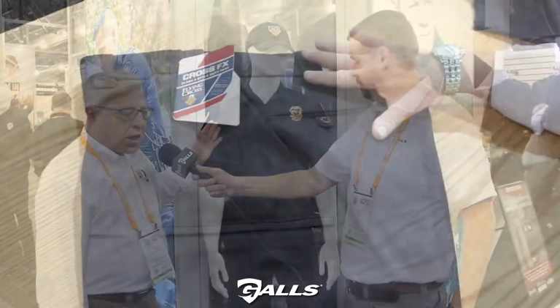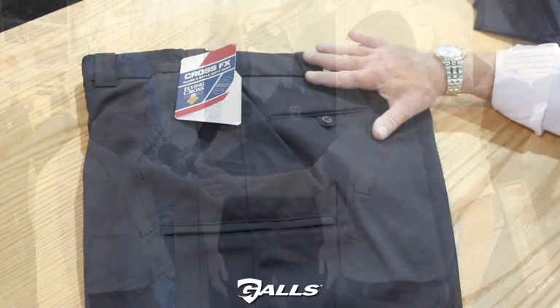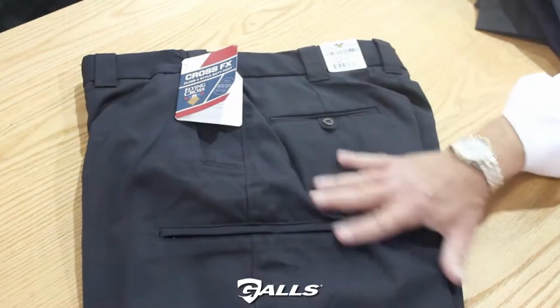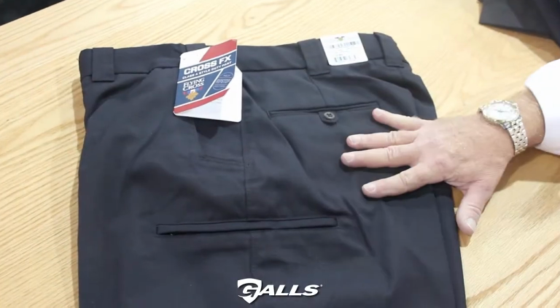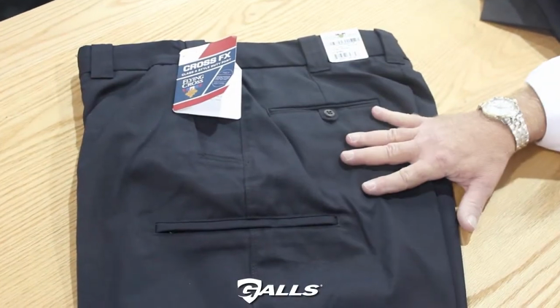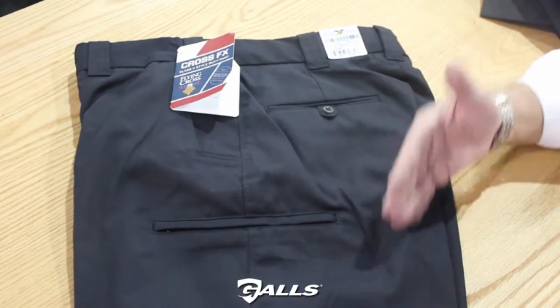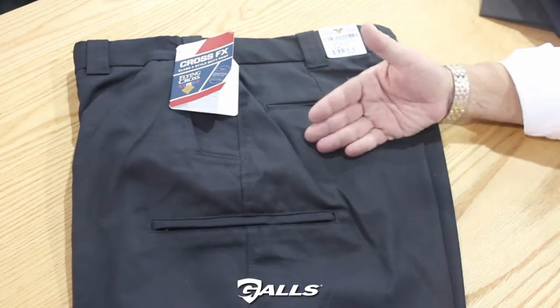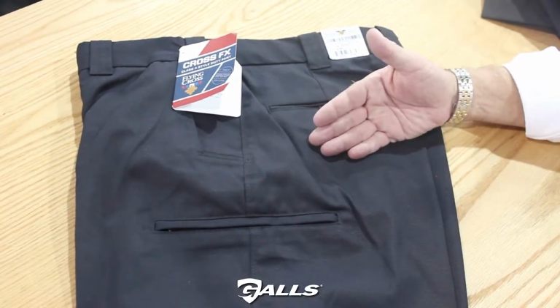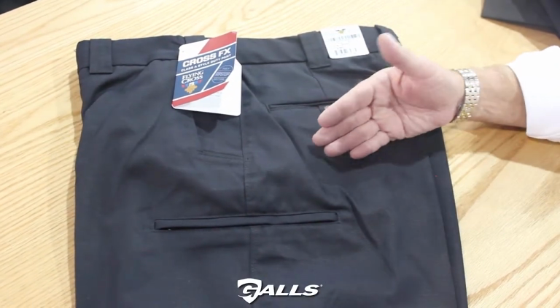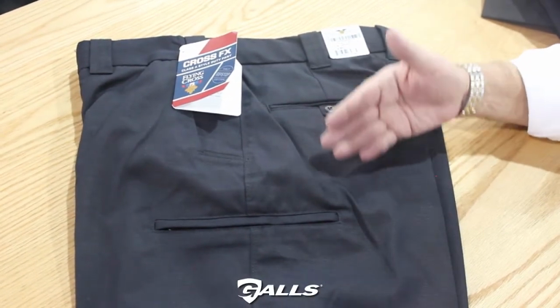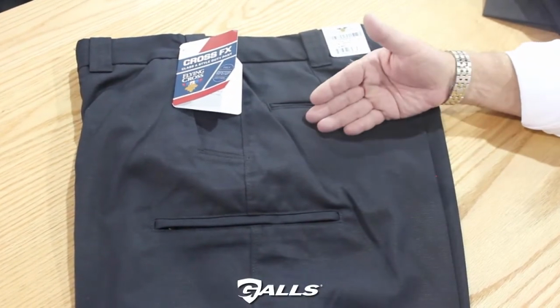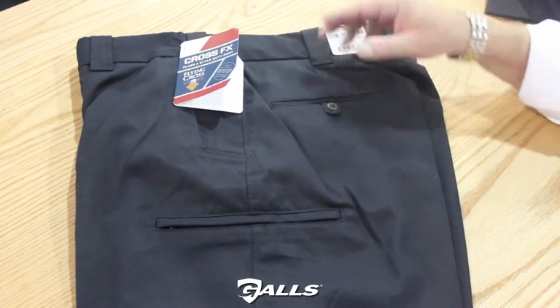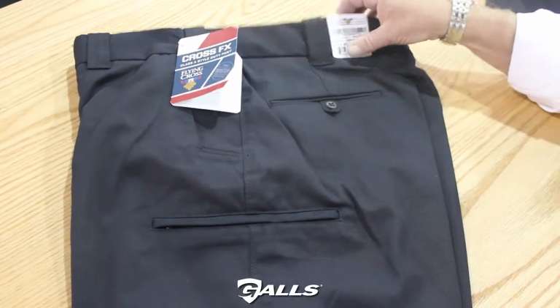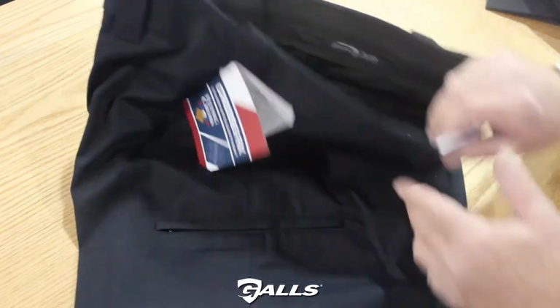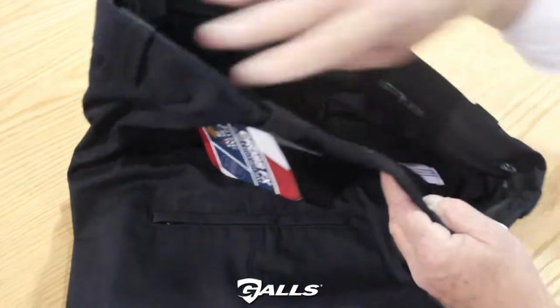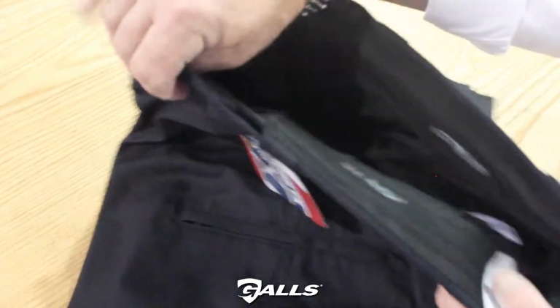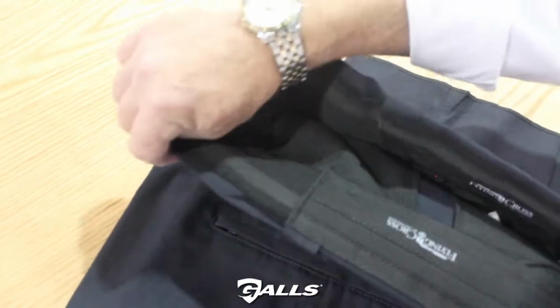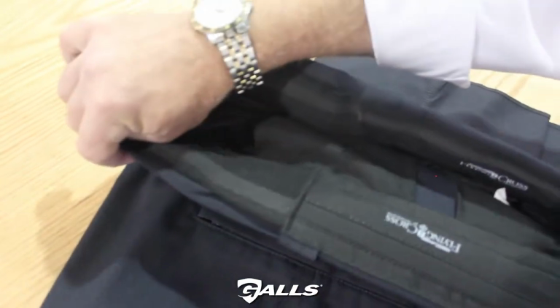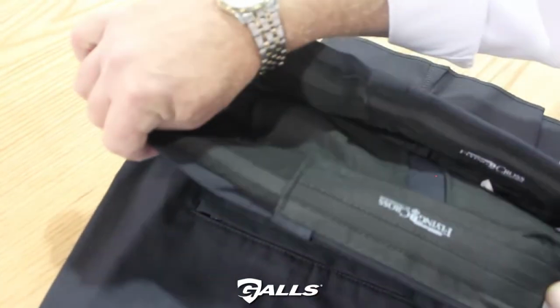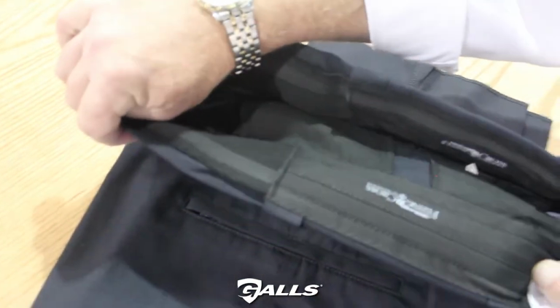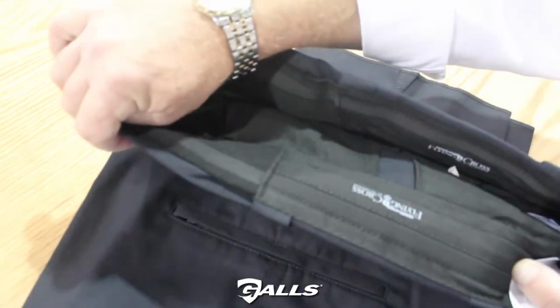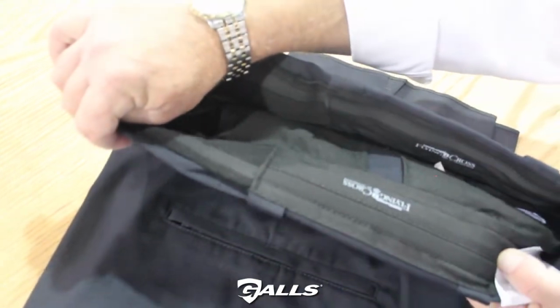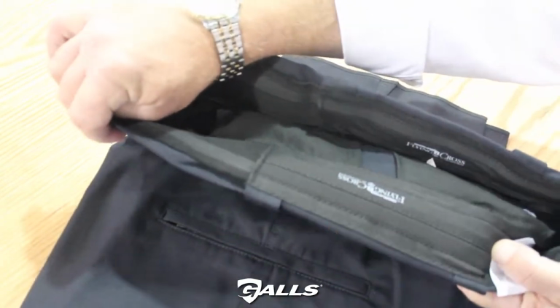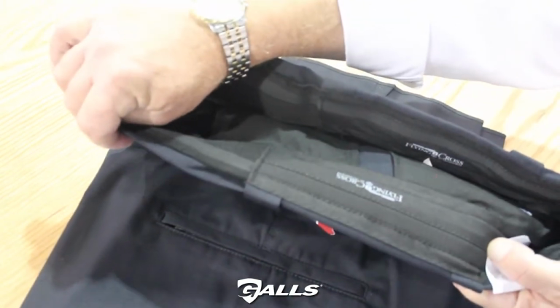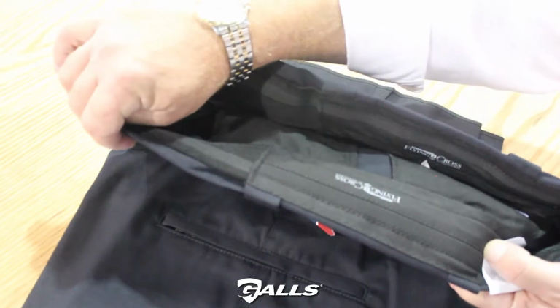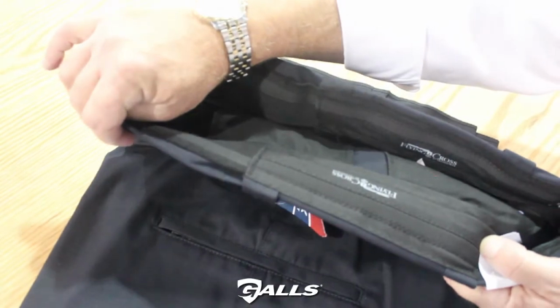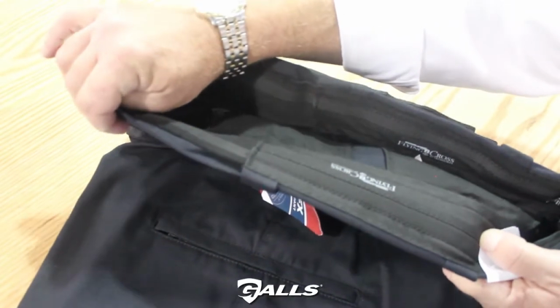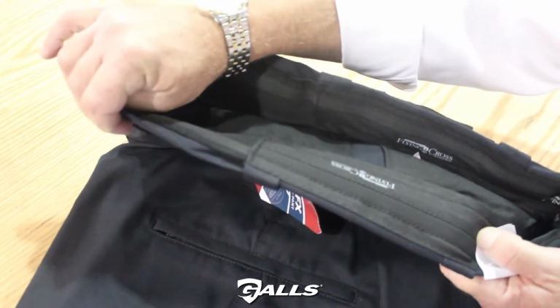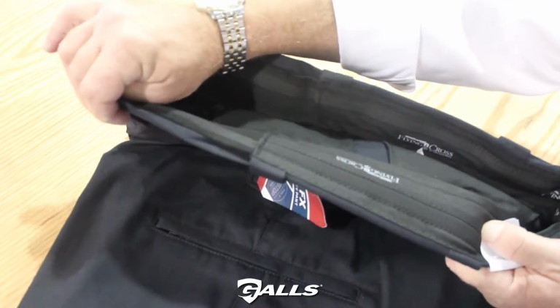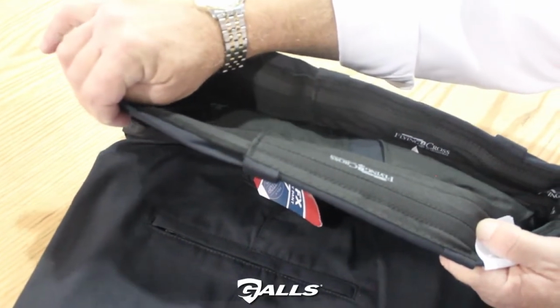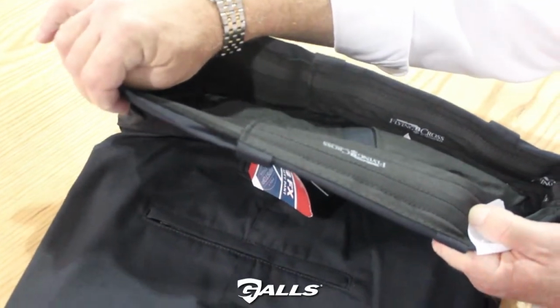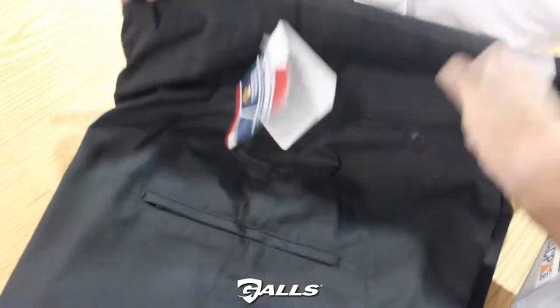Our first pant is called our Class A pant. There are great features on here for durability, functionality, and comfort. Our stretch Freedom Flex waistband, which is a controlled stretch, makes it extremely comfortable and gives you about an inch and a half to two inch more expansion if needed.